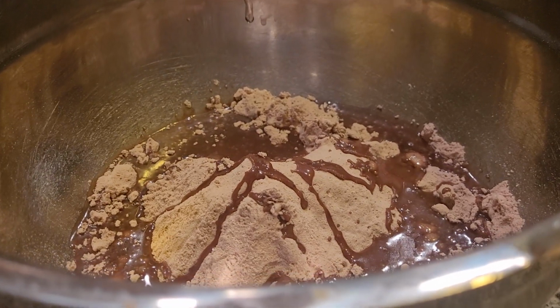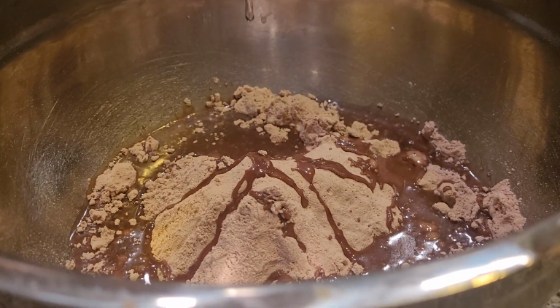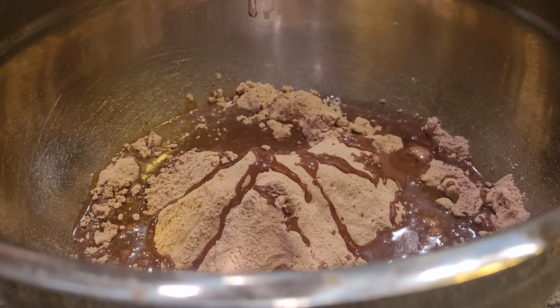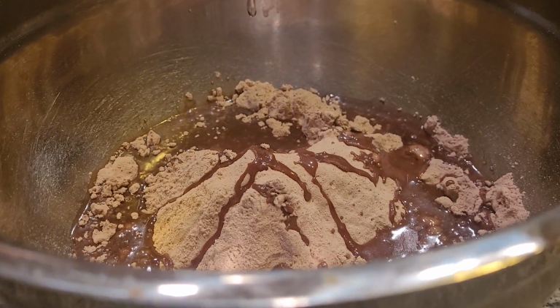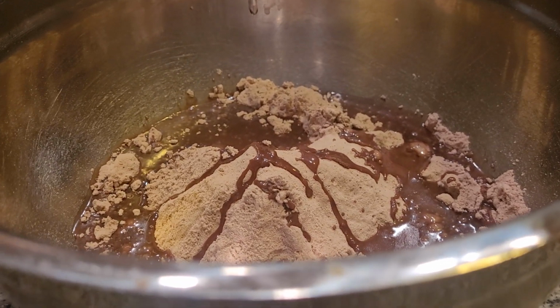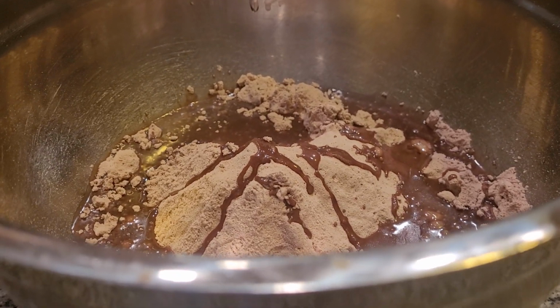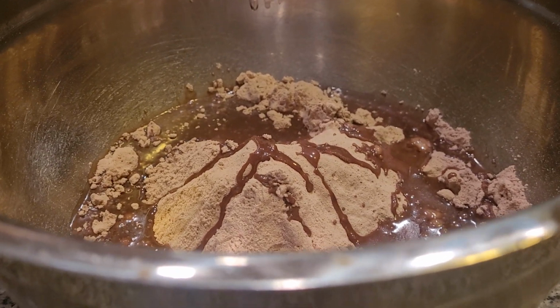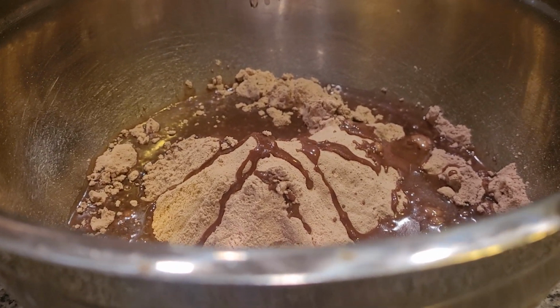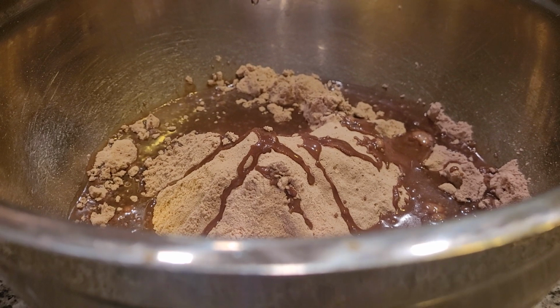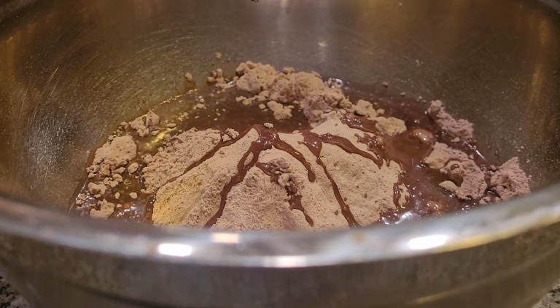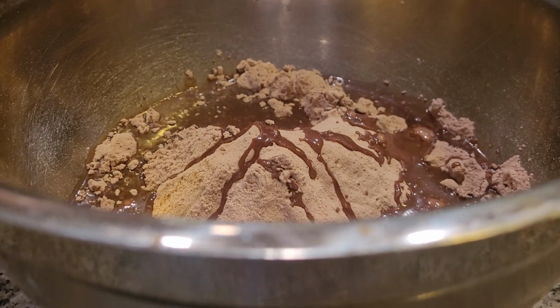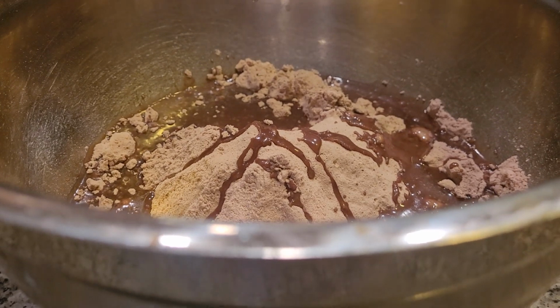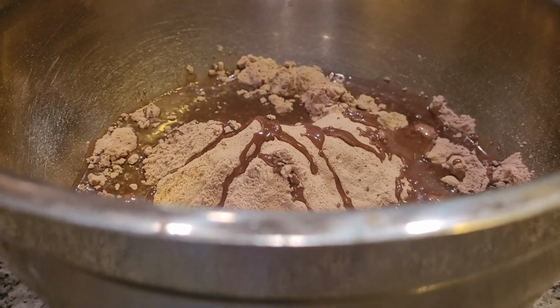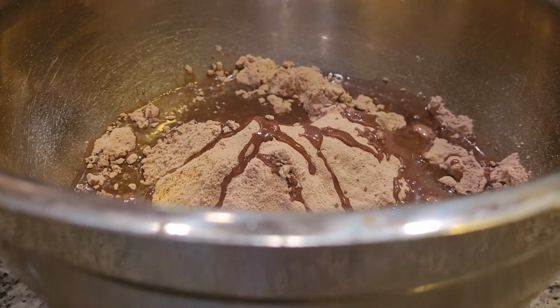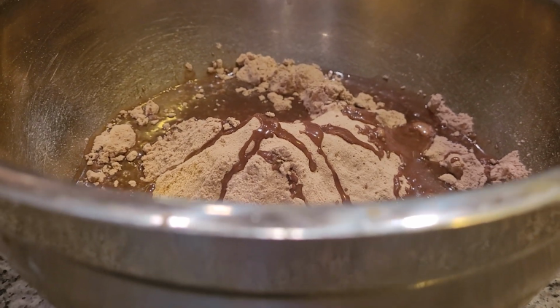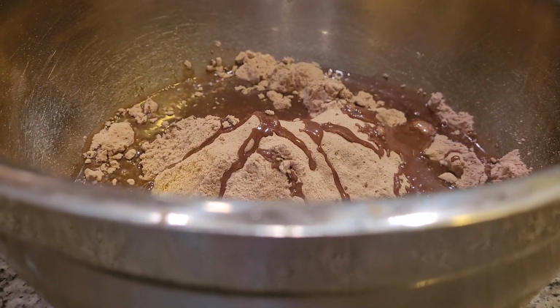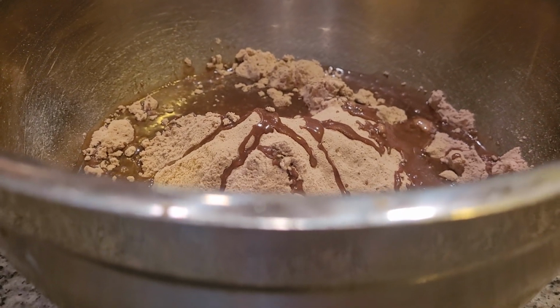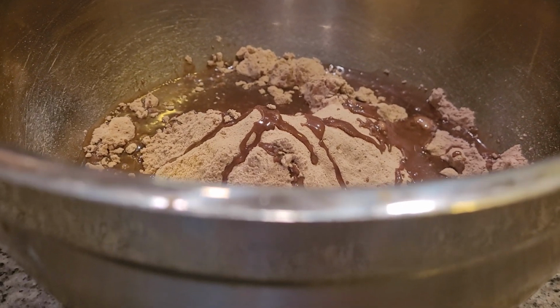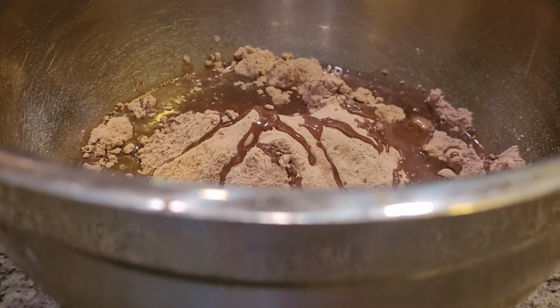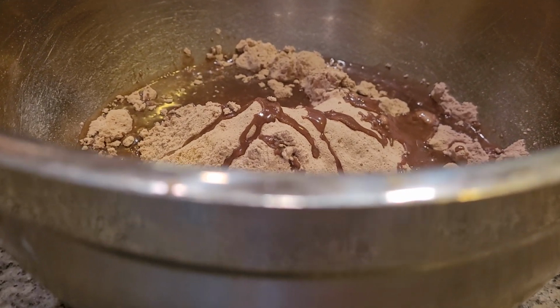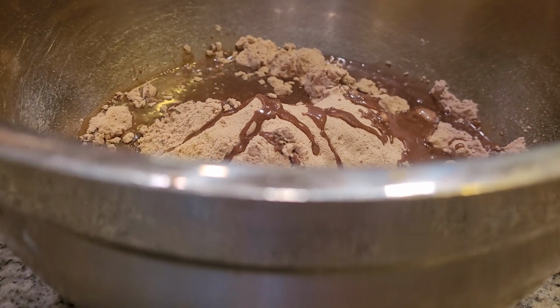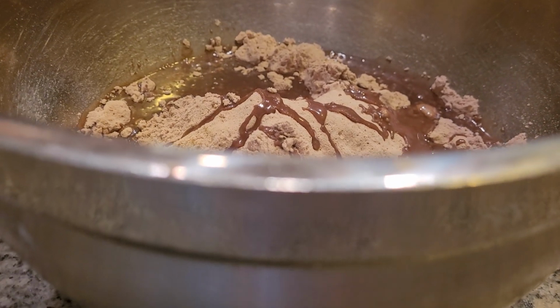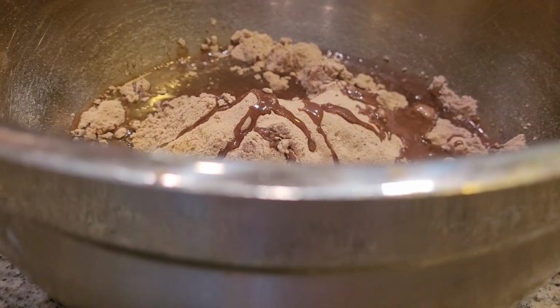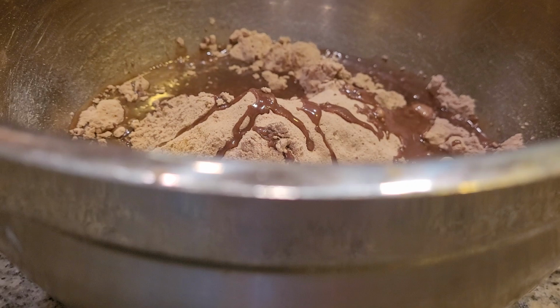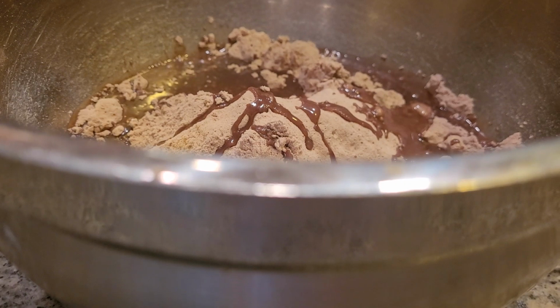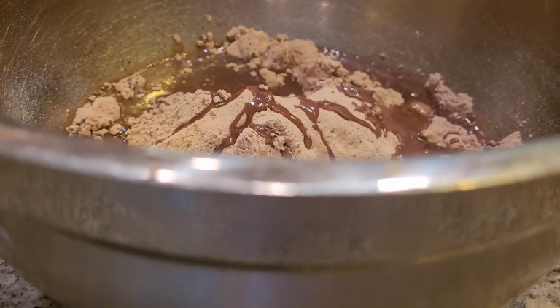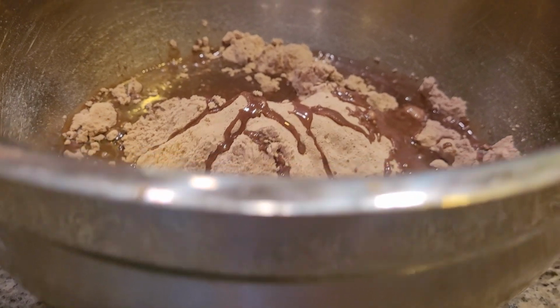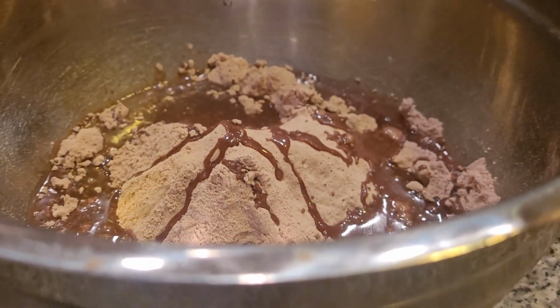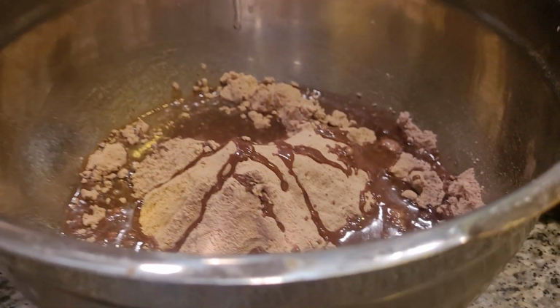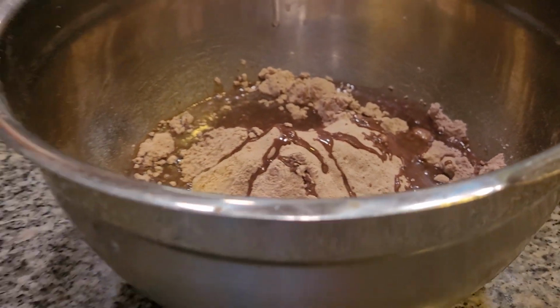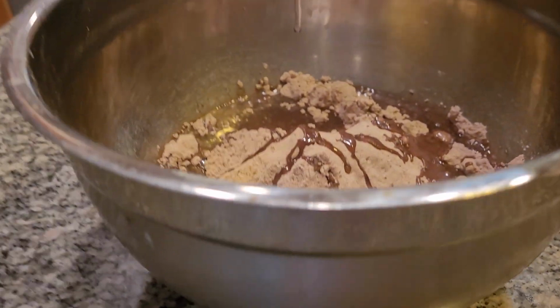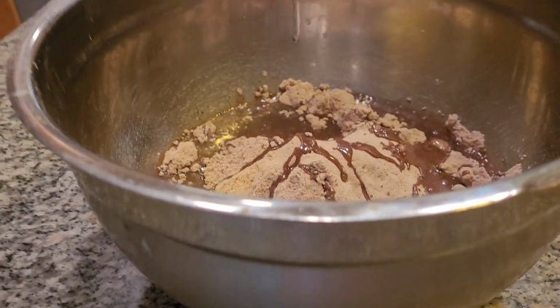I also want to add in my water. I'm adding in two to three tablespoons of water. Make sure it's done right, or we'll knock it out.